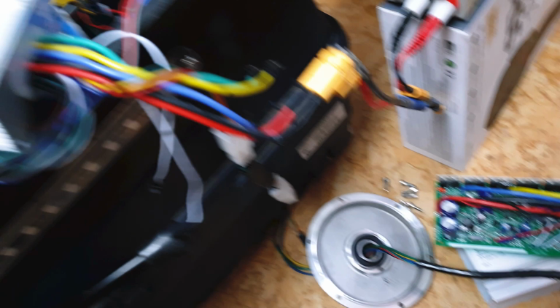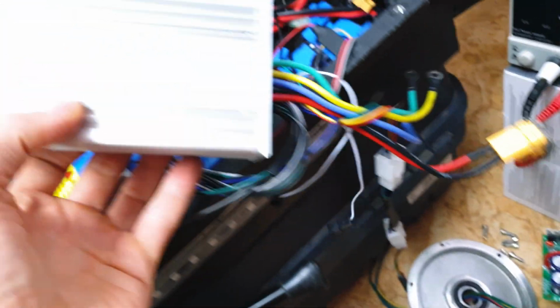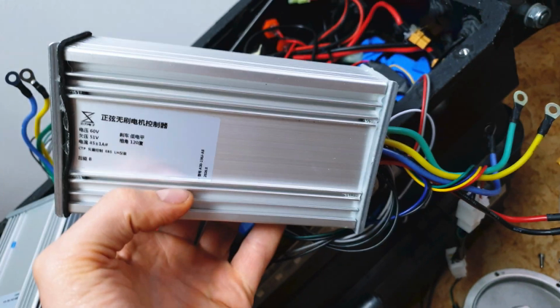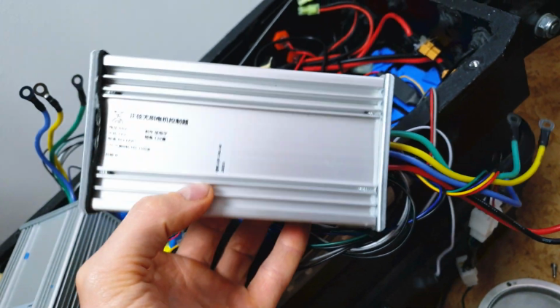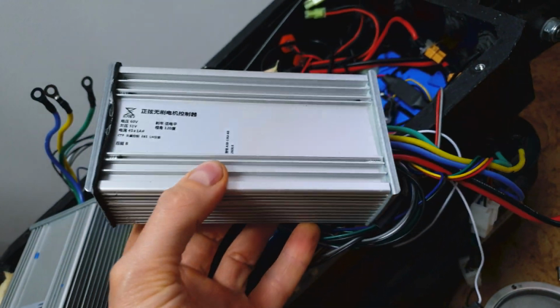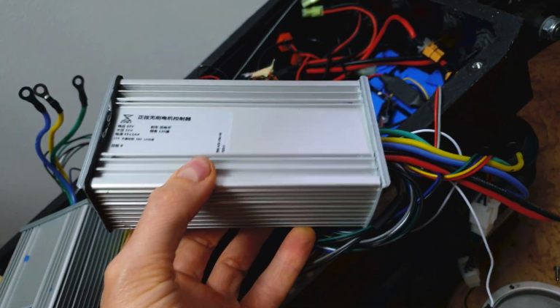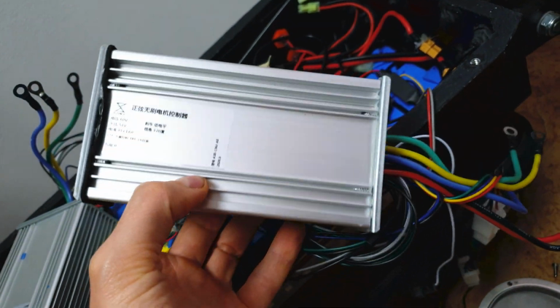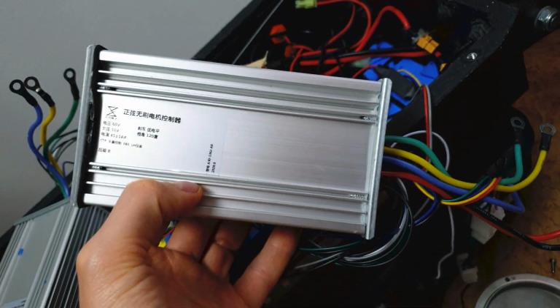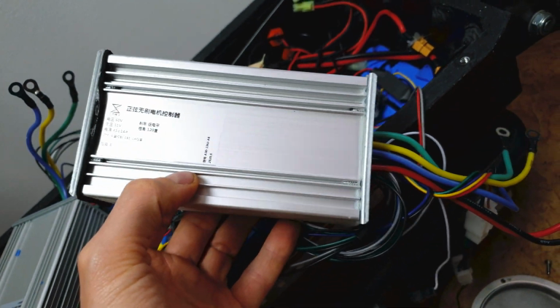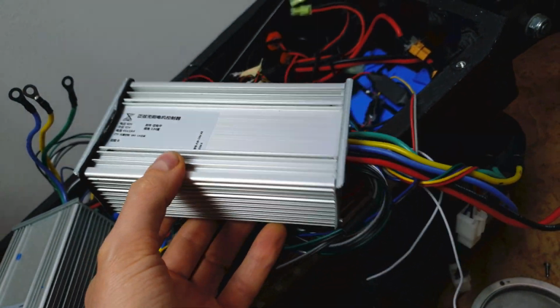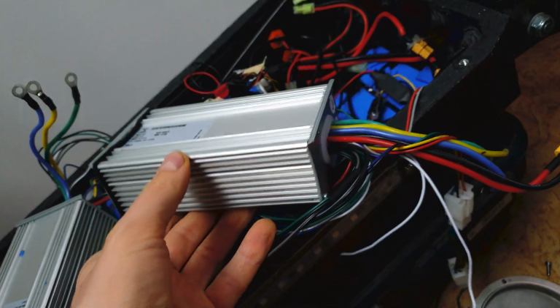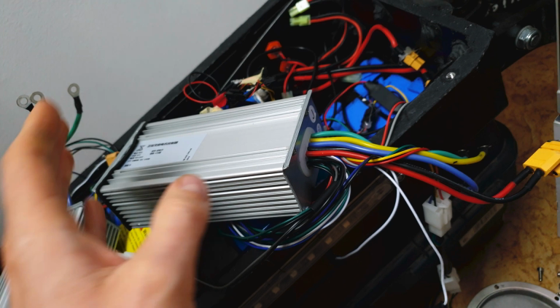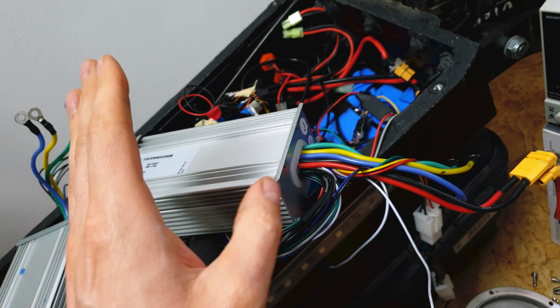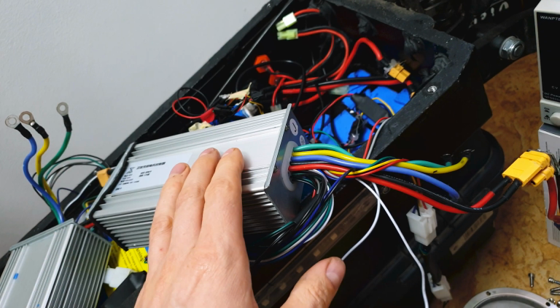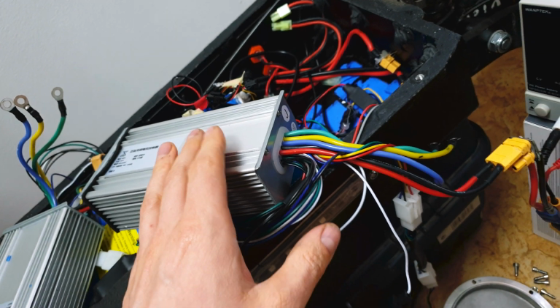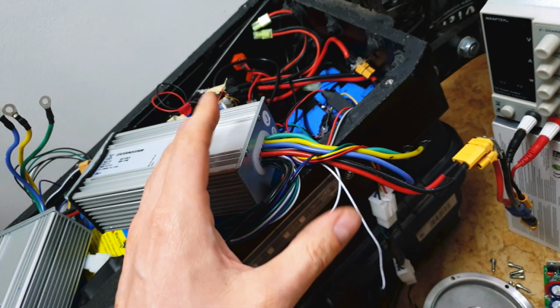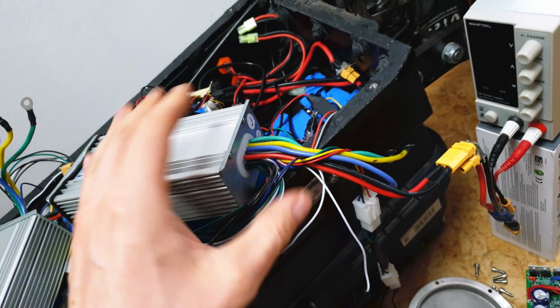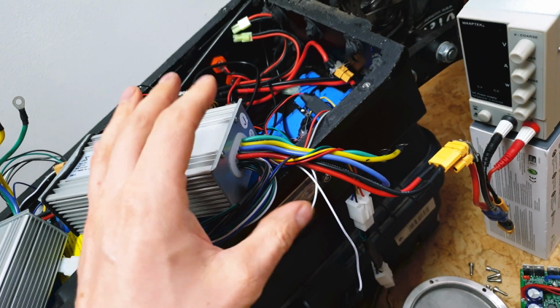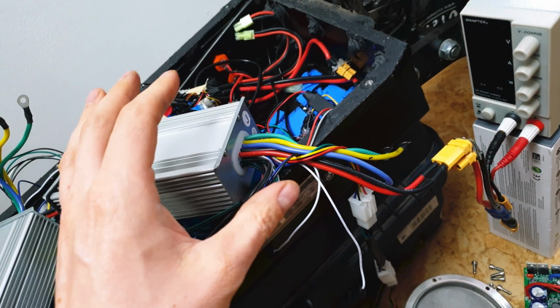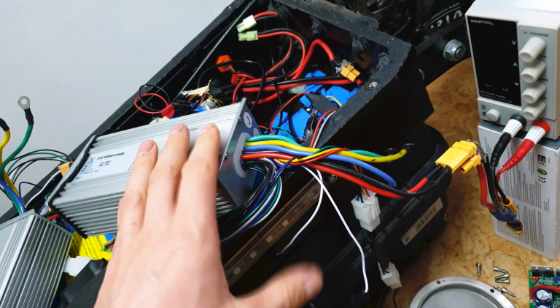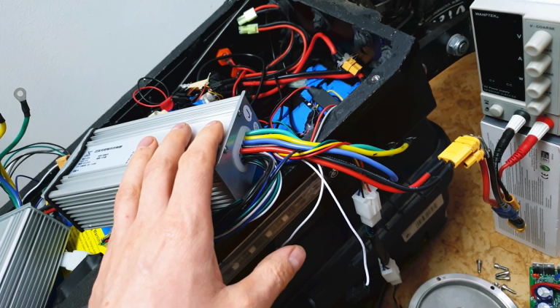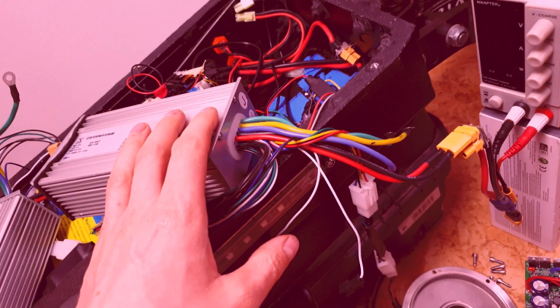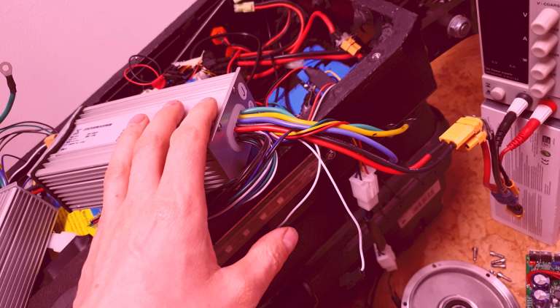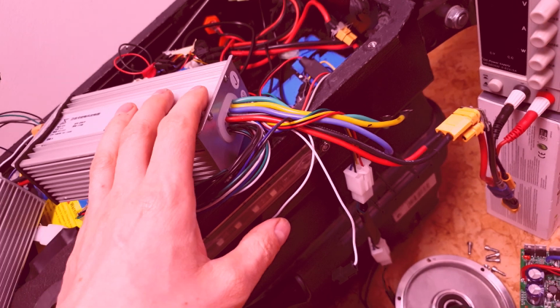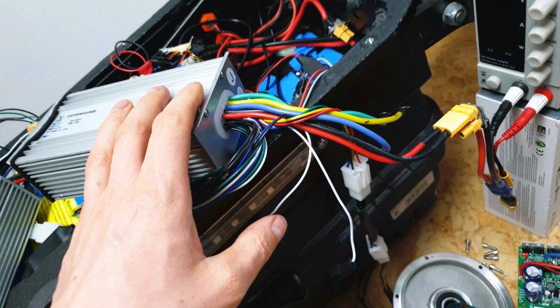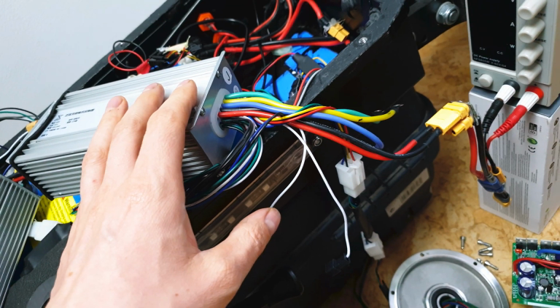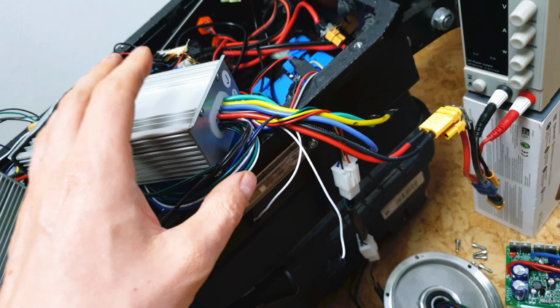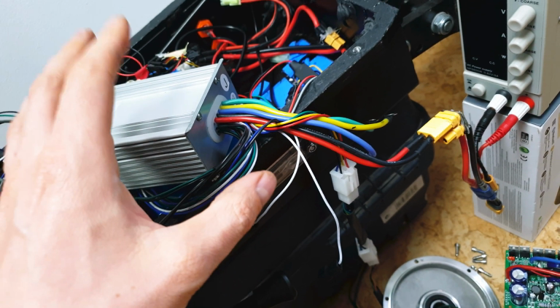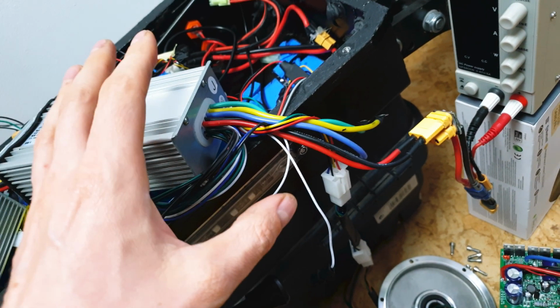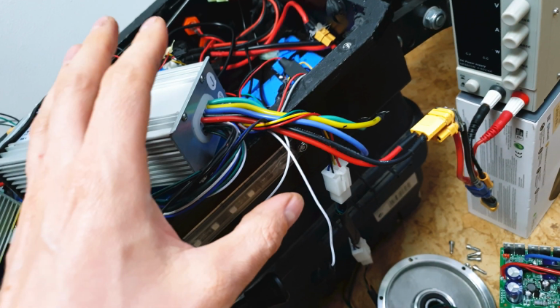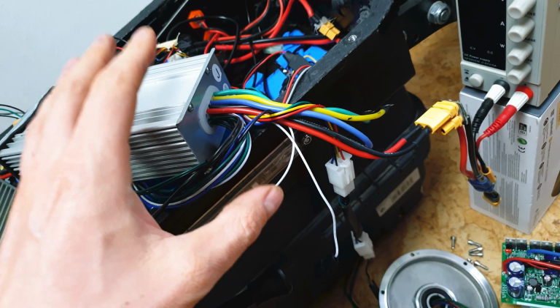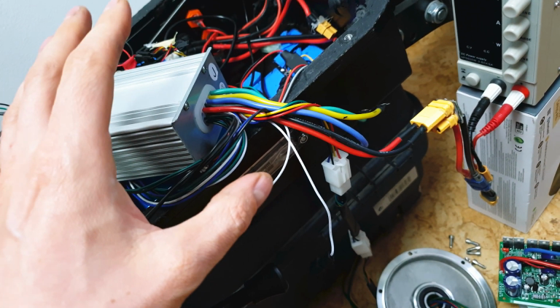Like I said, I ordered a brand new controller - it arrived two days ago. I connected the rear motor to it and the motor started to twitch again. I was like, holy shit, I think I know what is wrong - and I should have checked this thing first.